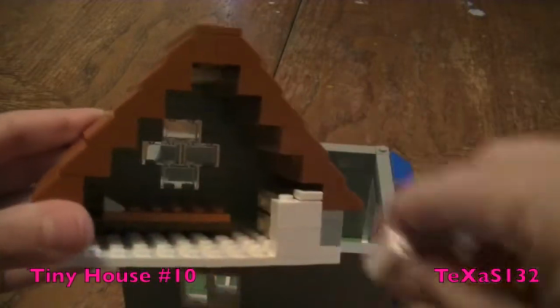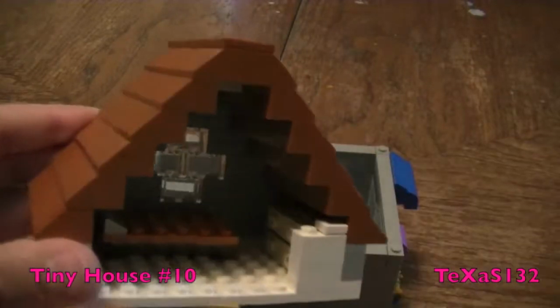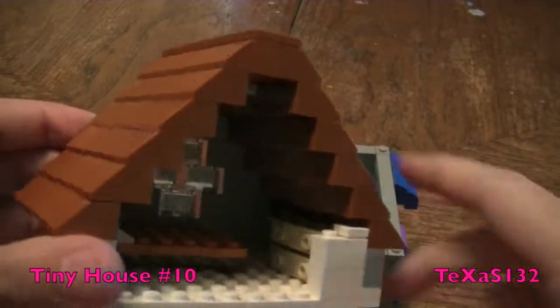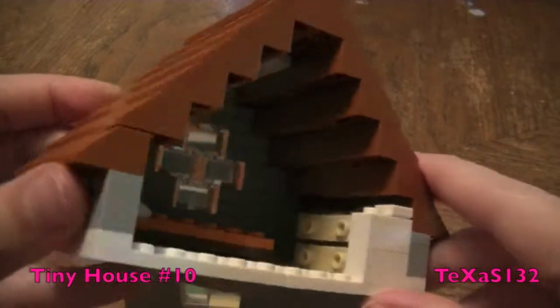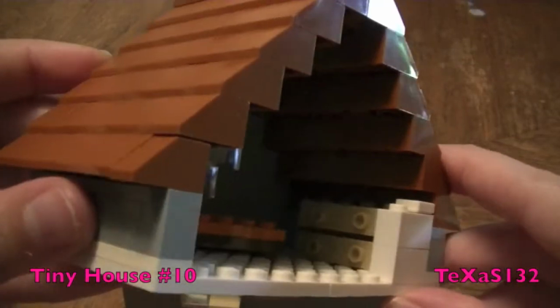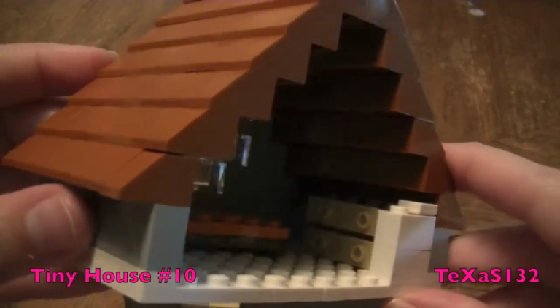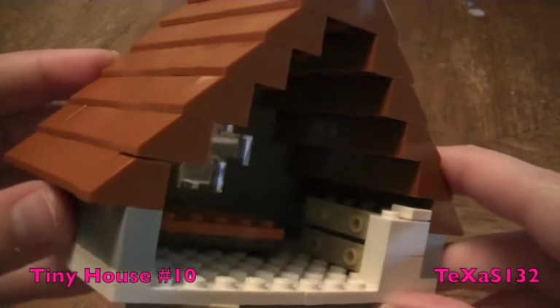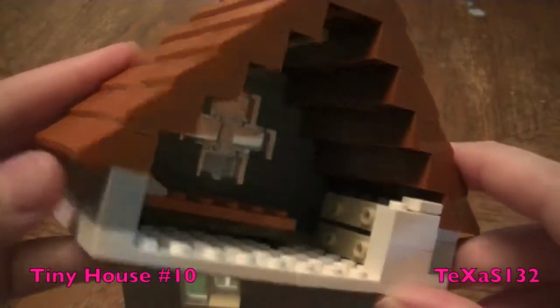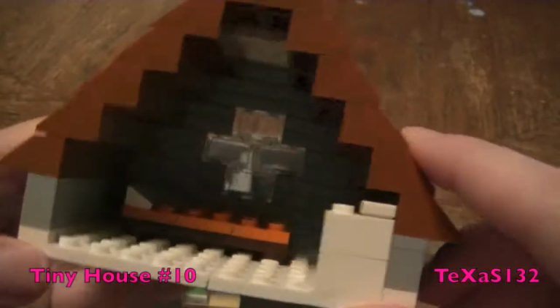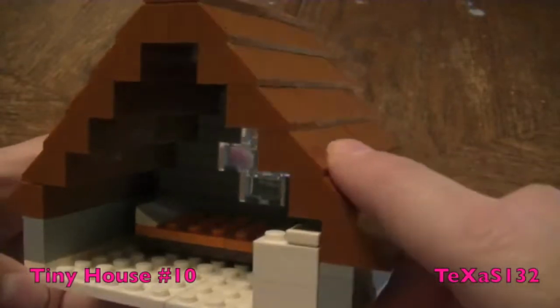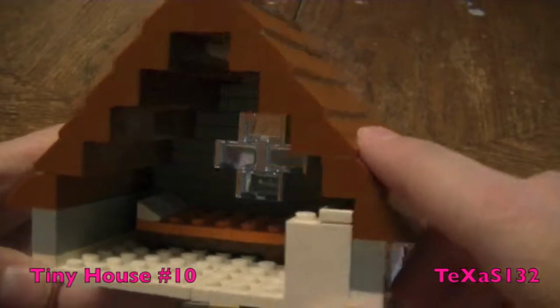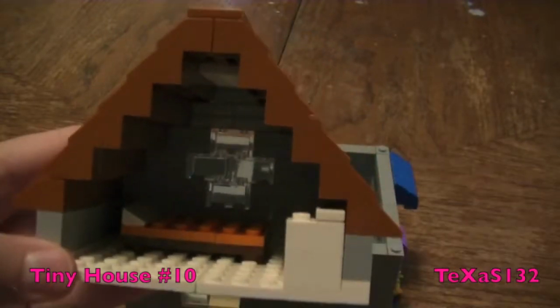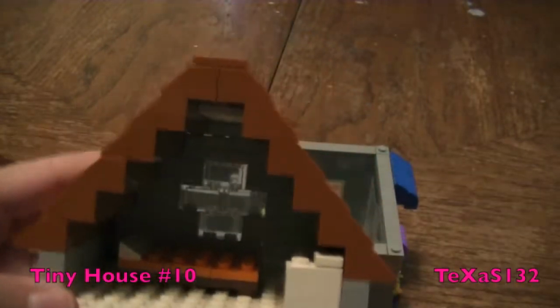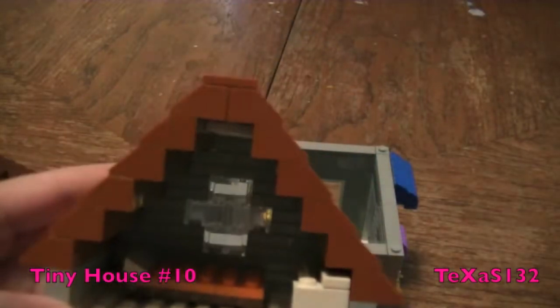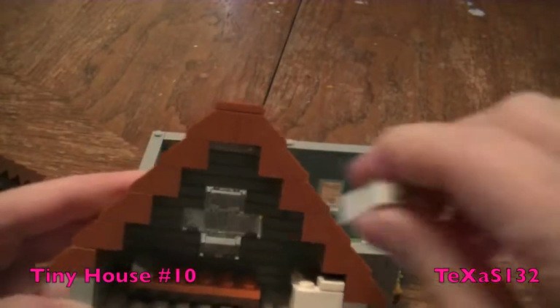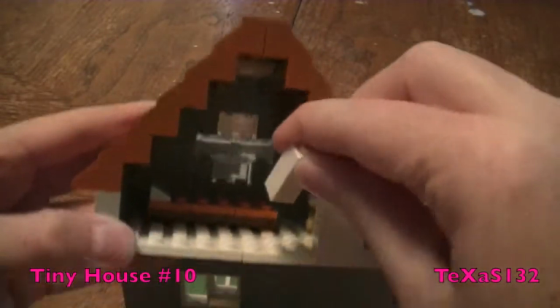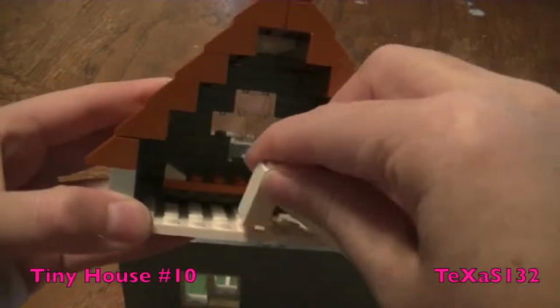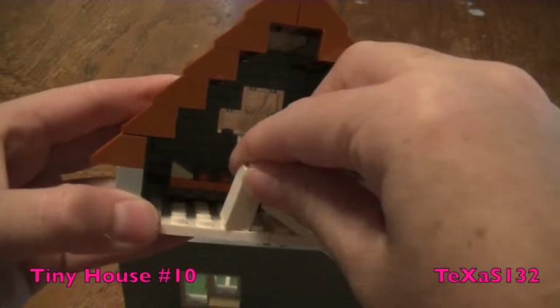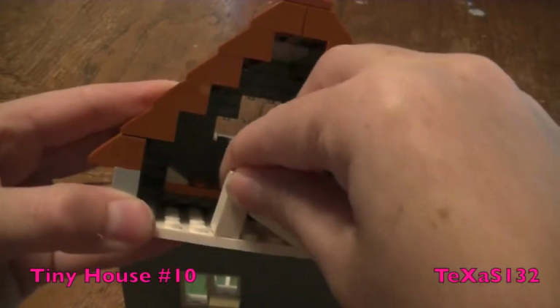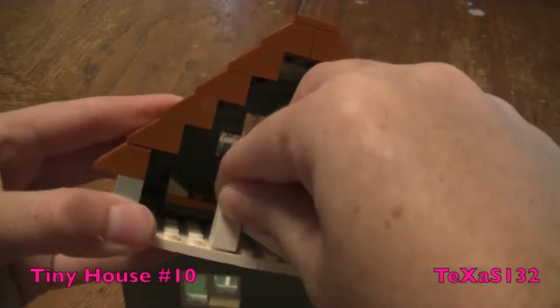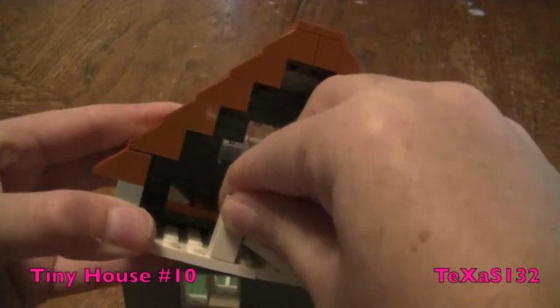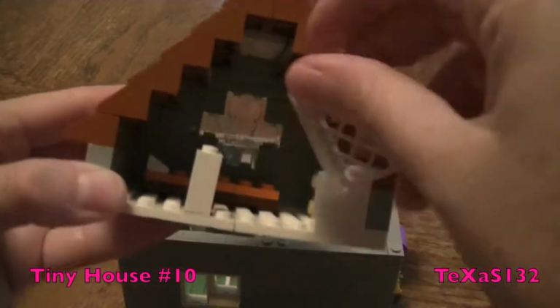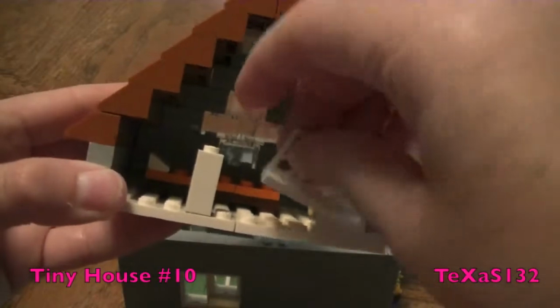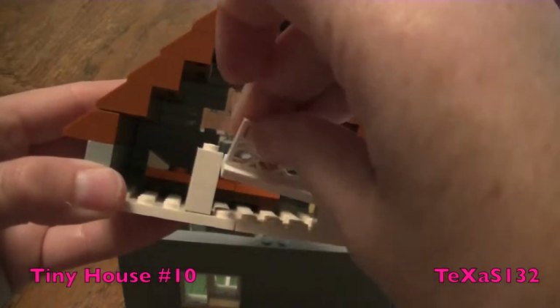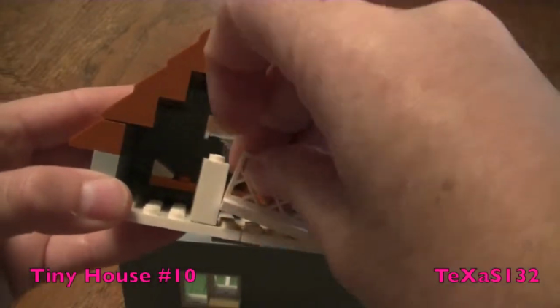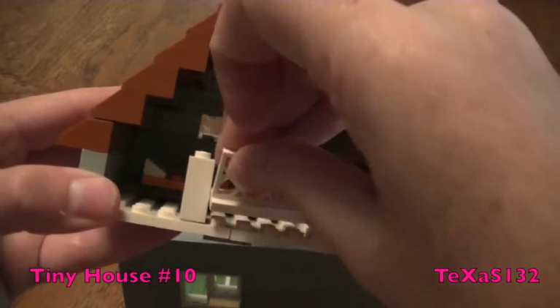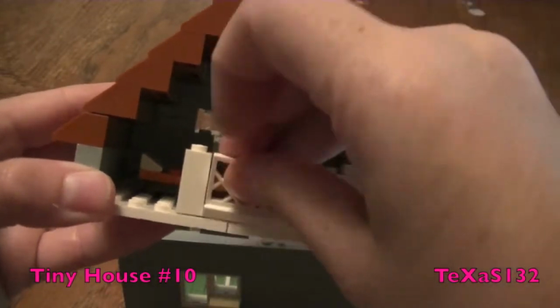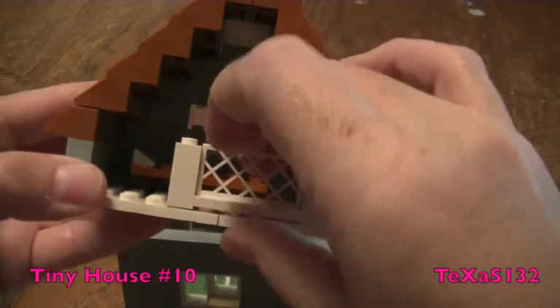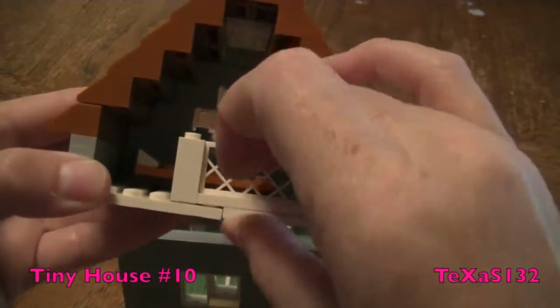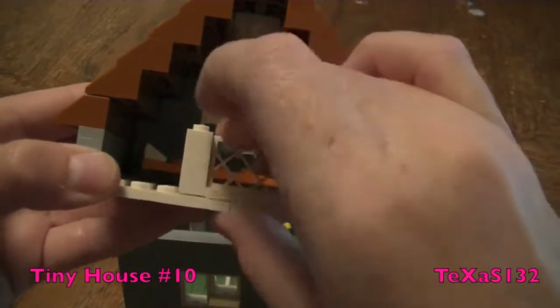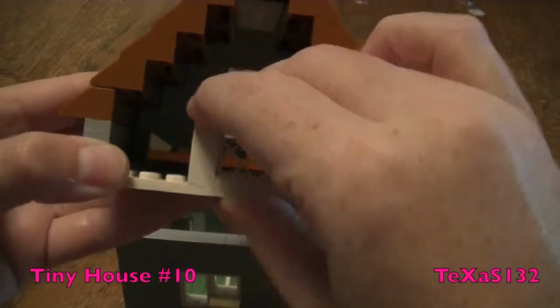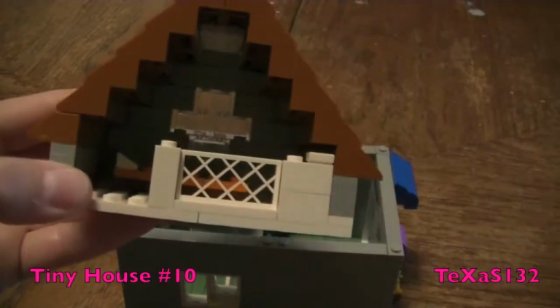Pop the railing off and you can see a small dresser and a bed. Put the railing back in so nobody falls out.